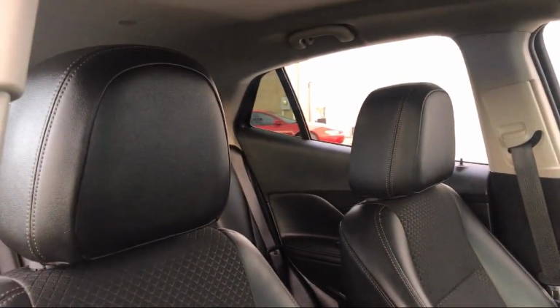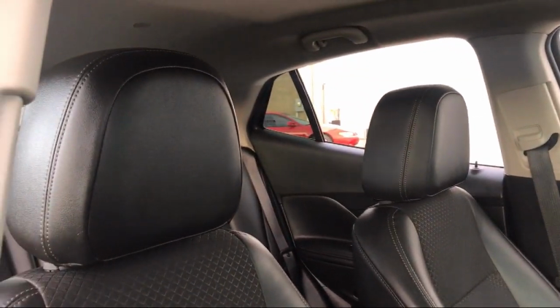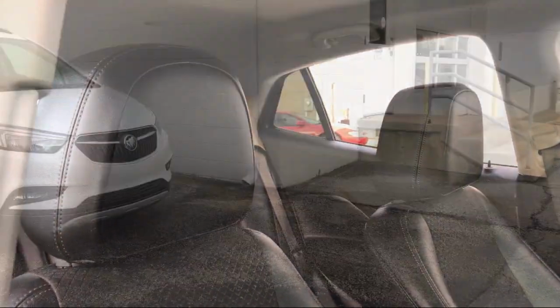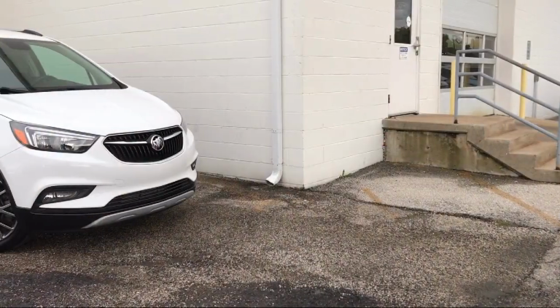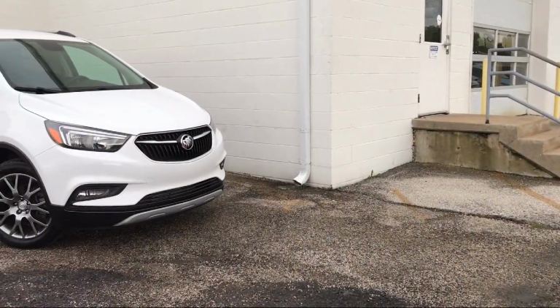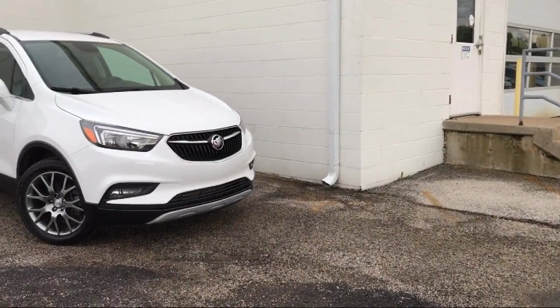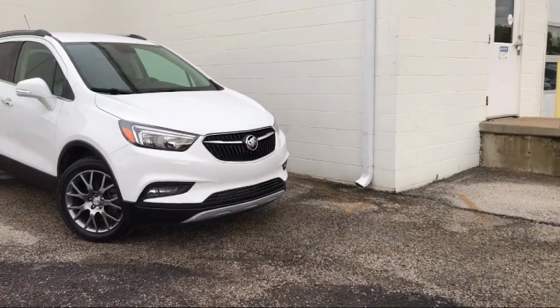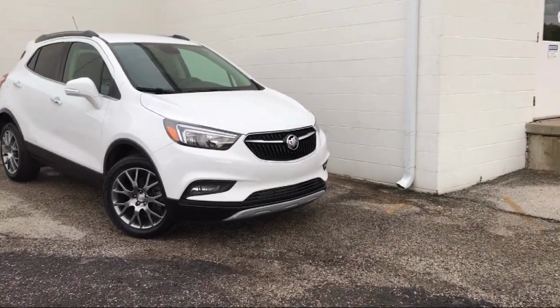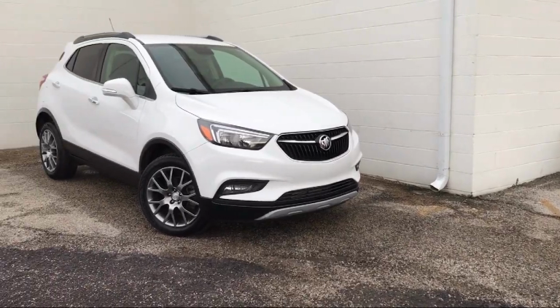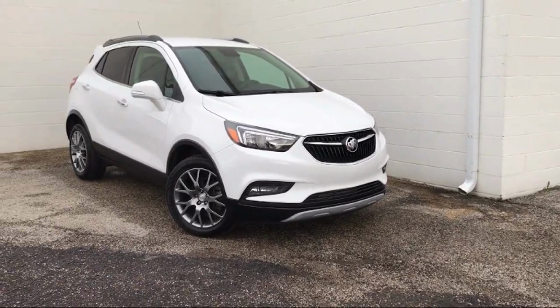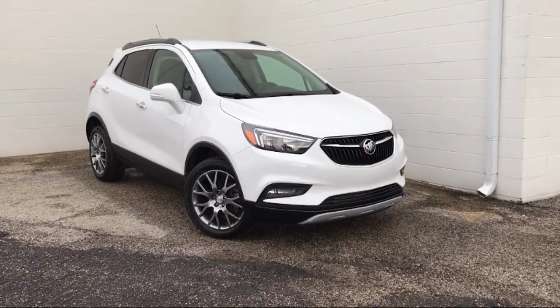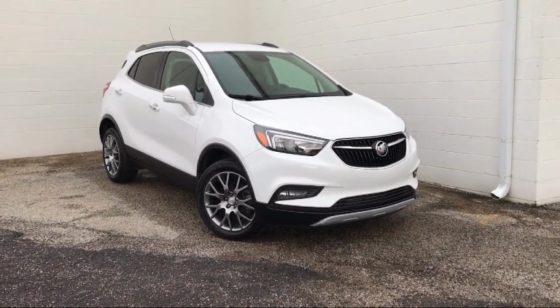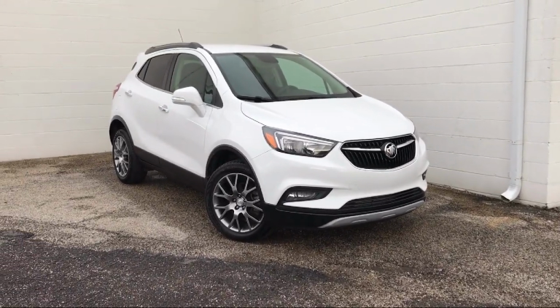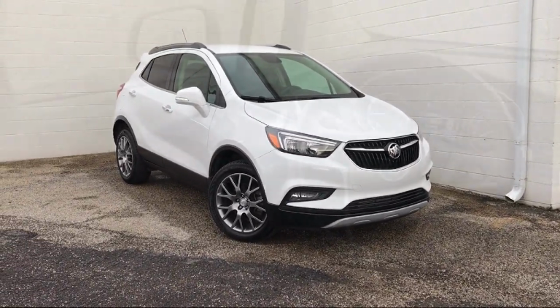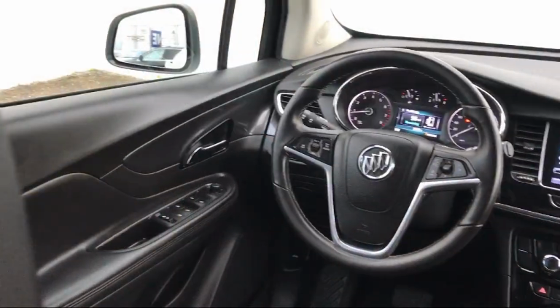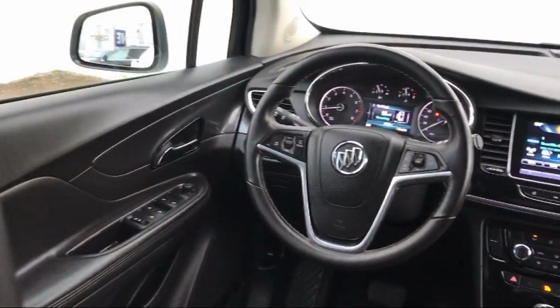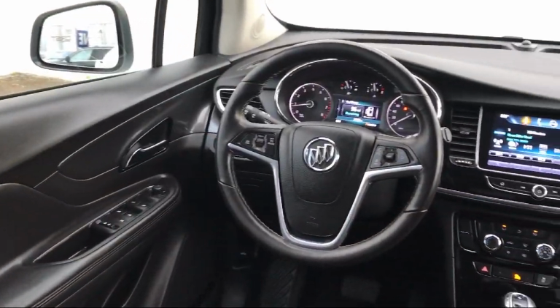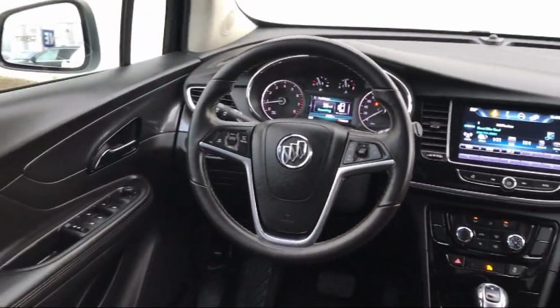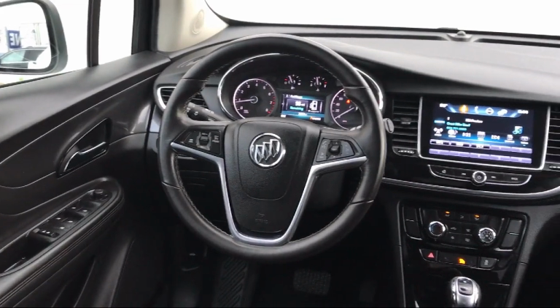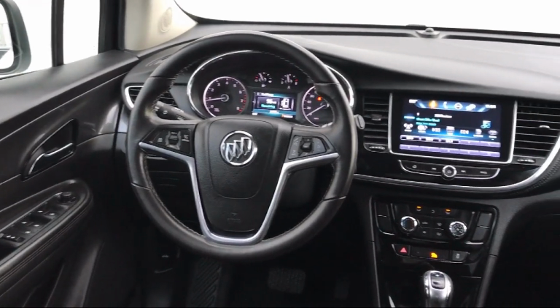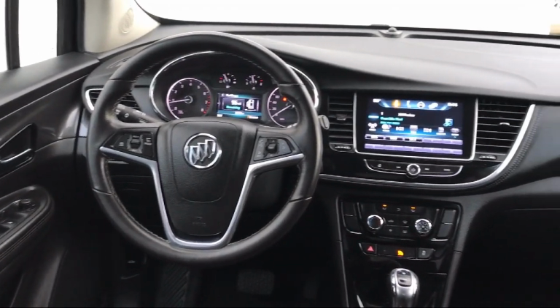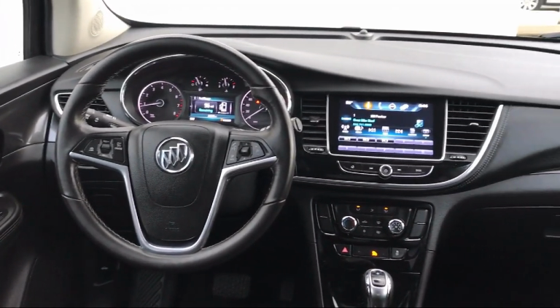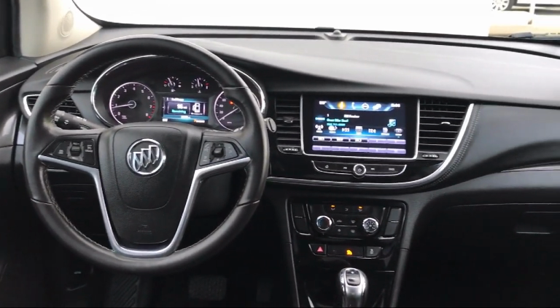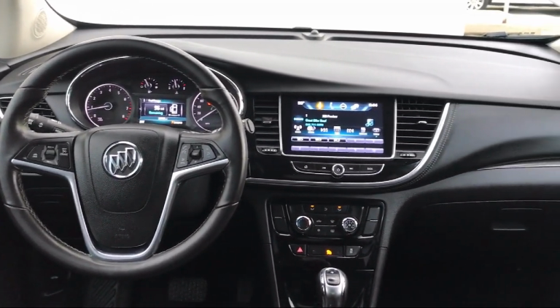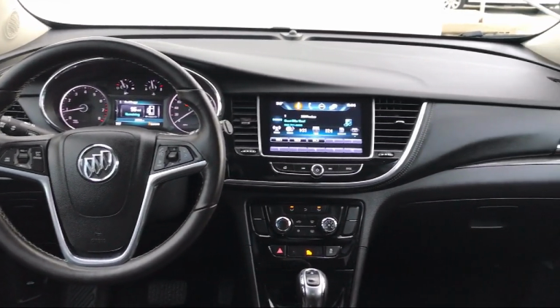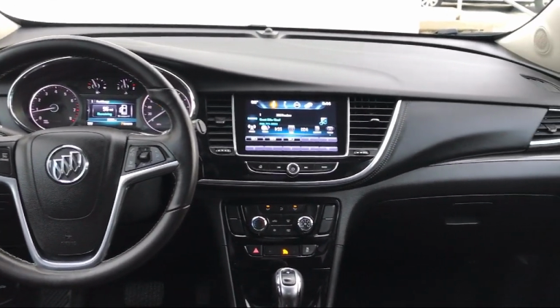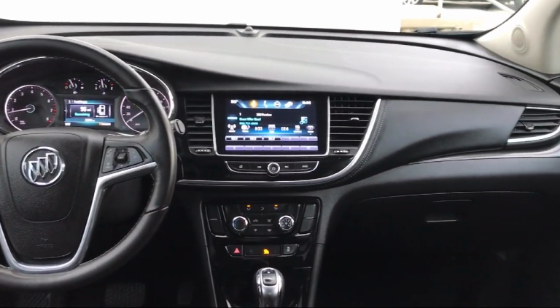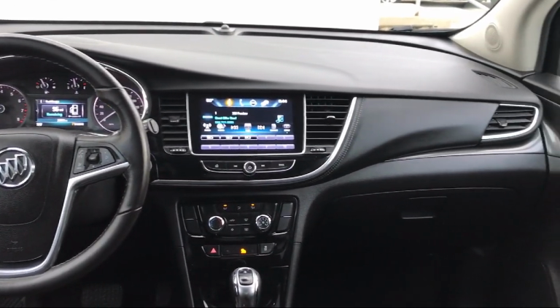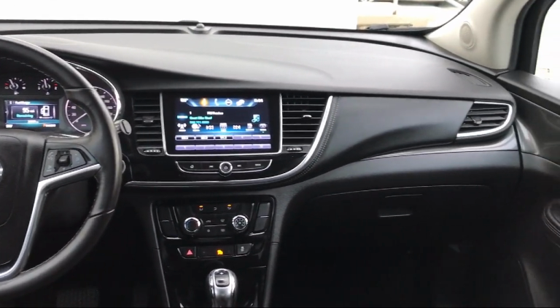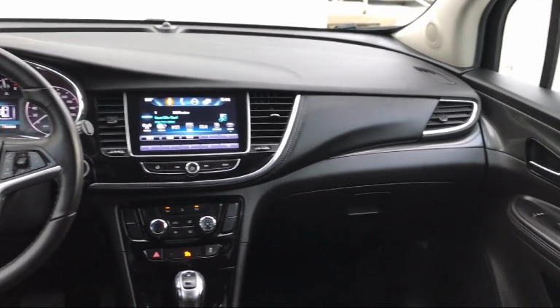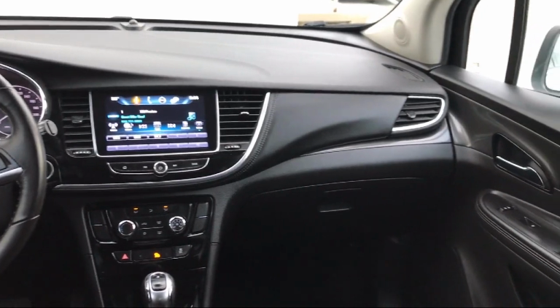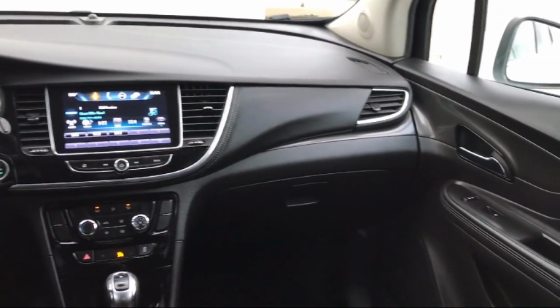It also features alloy wheels, keyless entry, Sirius XM satellite radio, rear spoiler, all-wheel drive, split fold-down rear seat, privacy glass, and has less than 30,000 miles on the odometer.